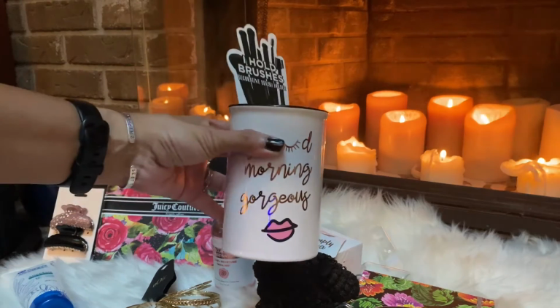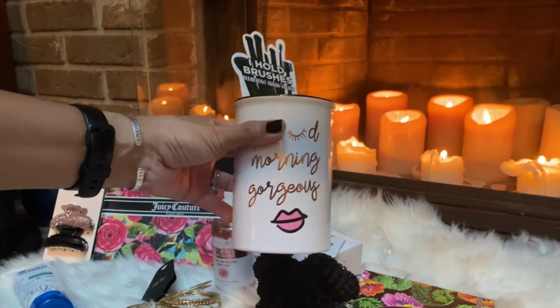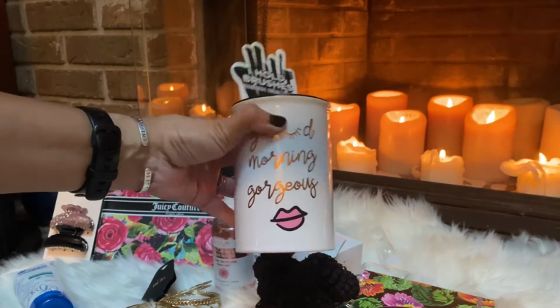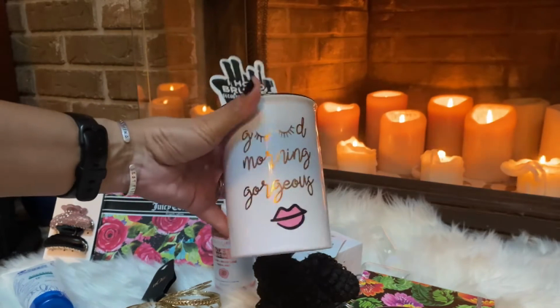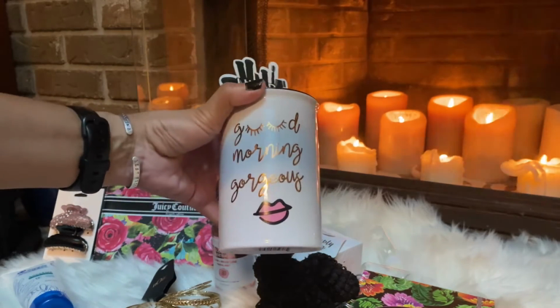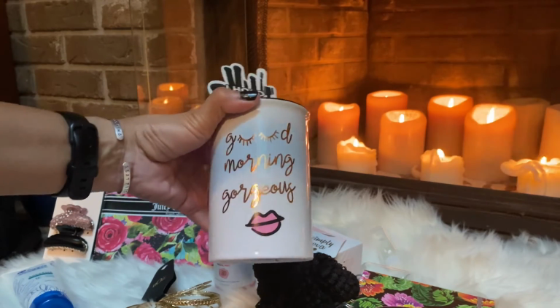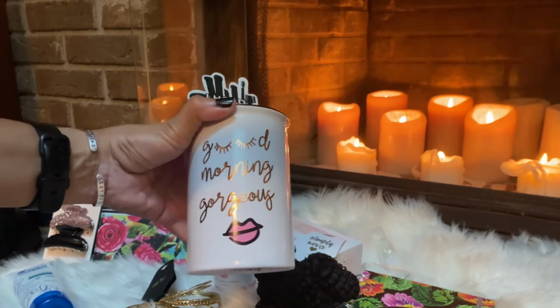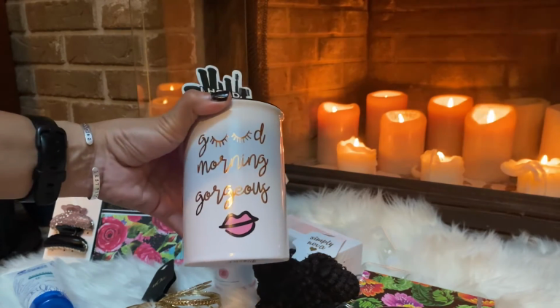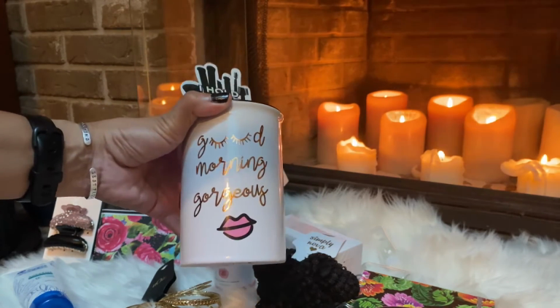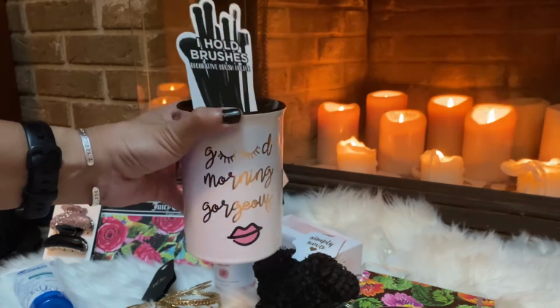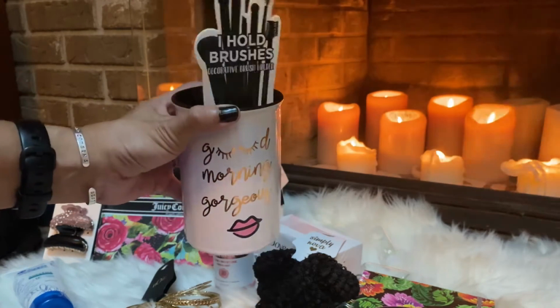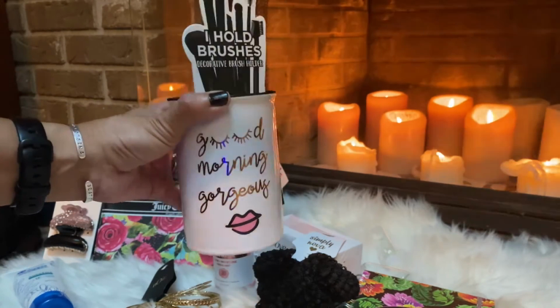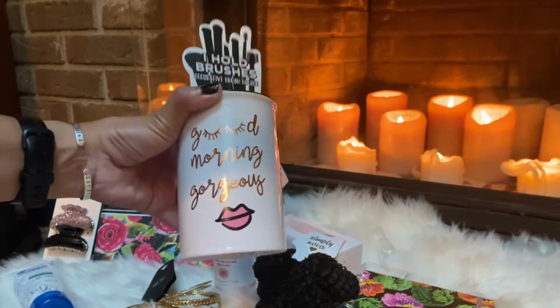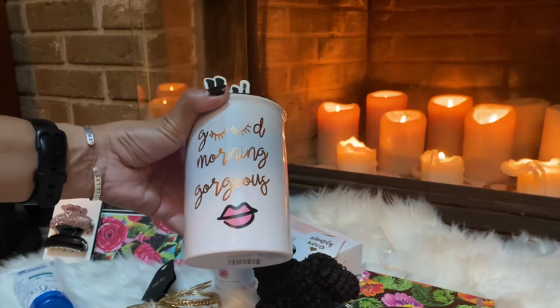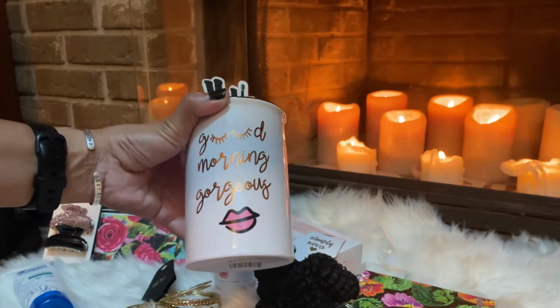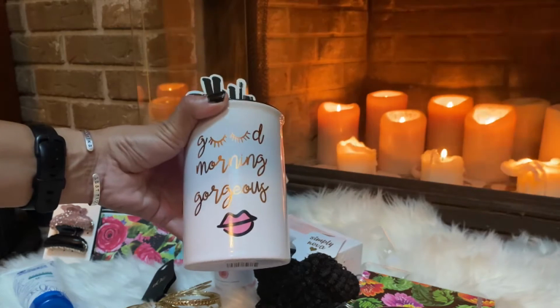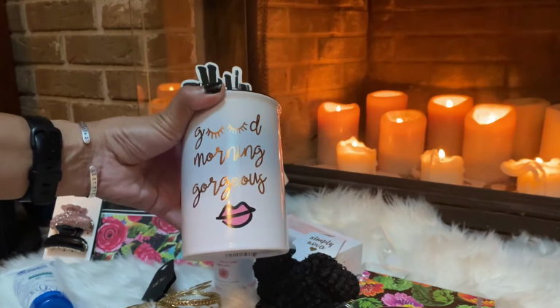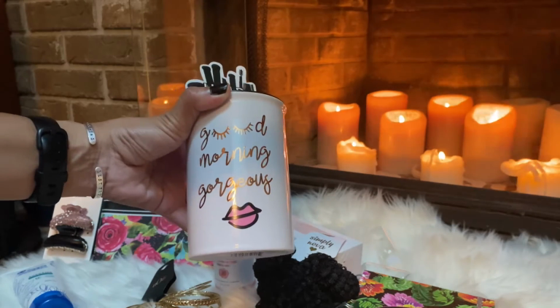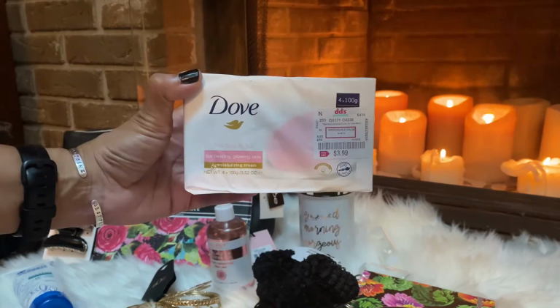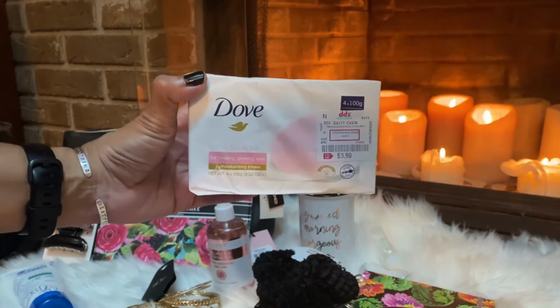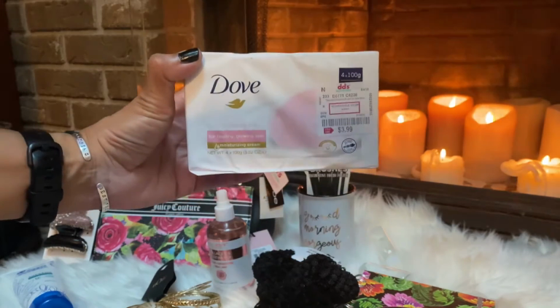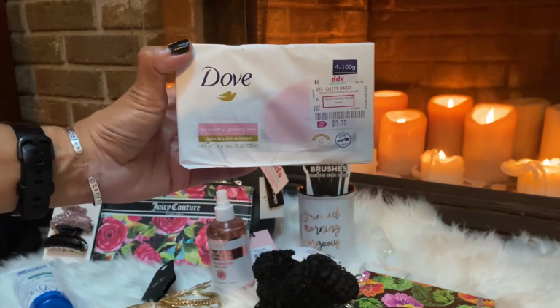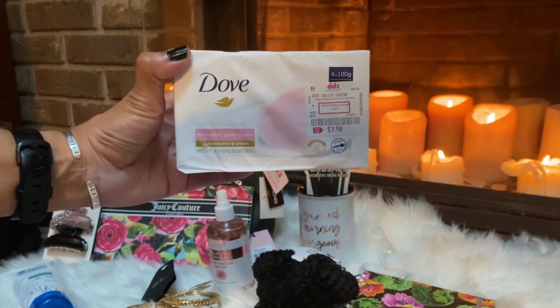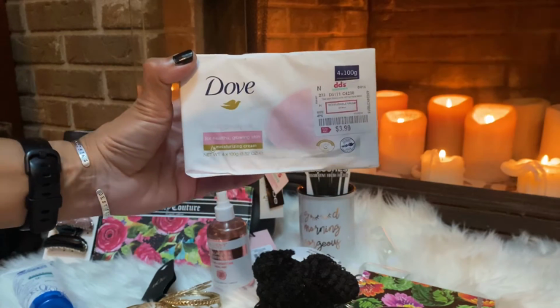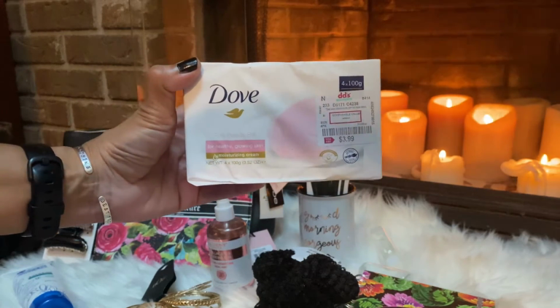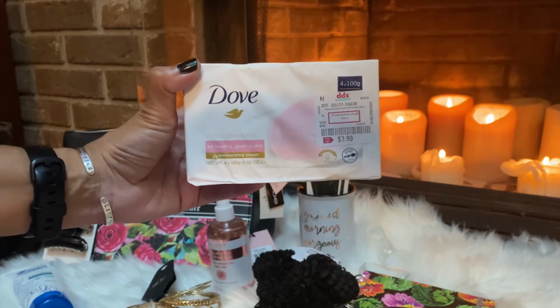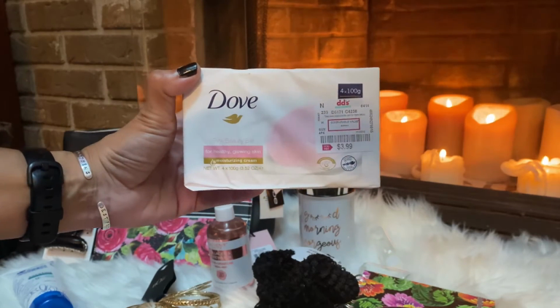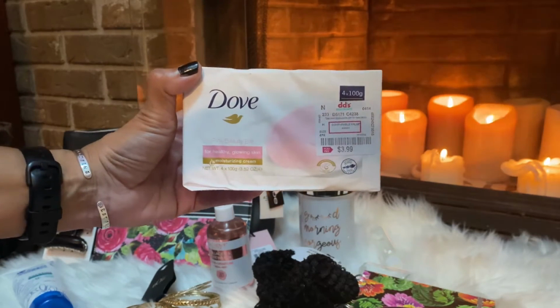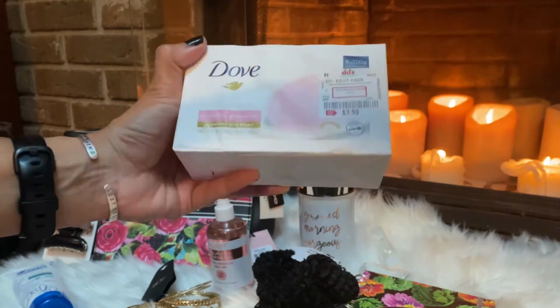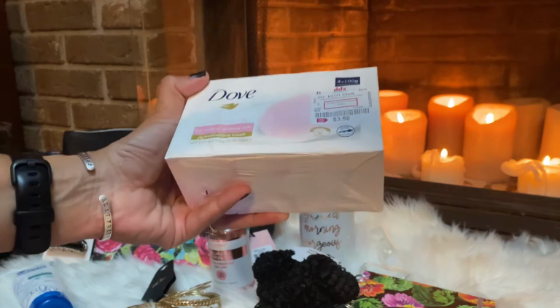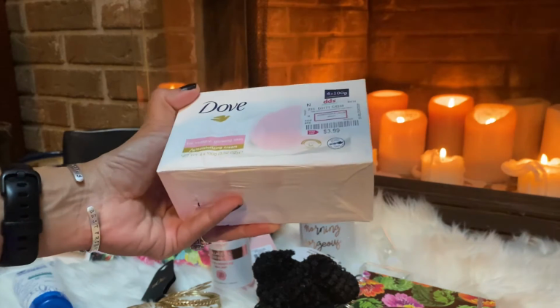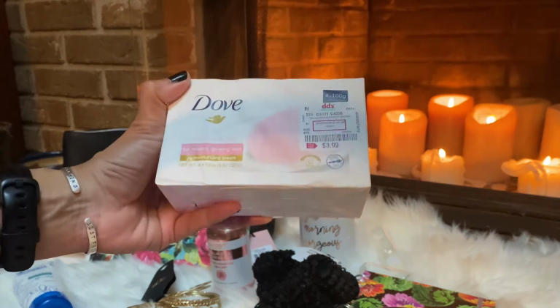I found this cute ceramic cup — it's only $4.99 and you can put your brushes in it. I thought it was super cute and it would also make a really good little stocking filler.